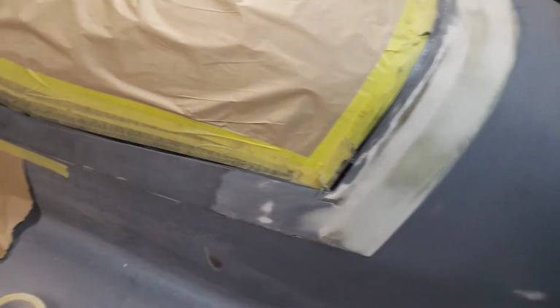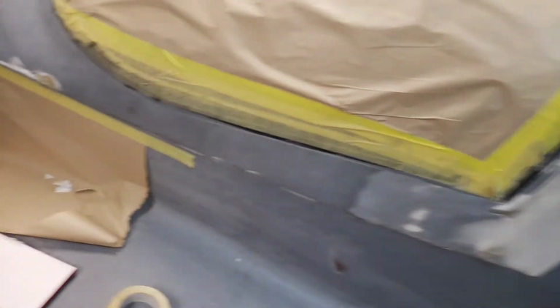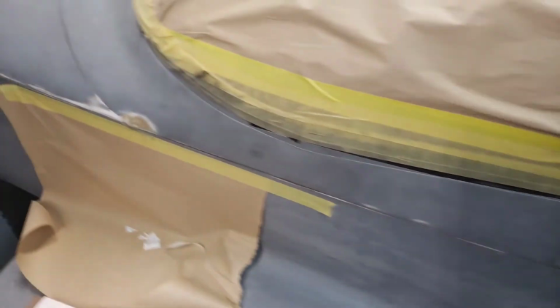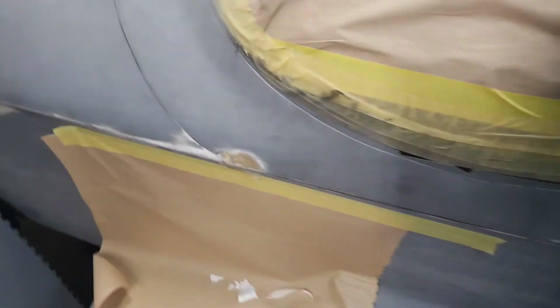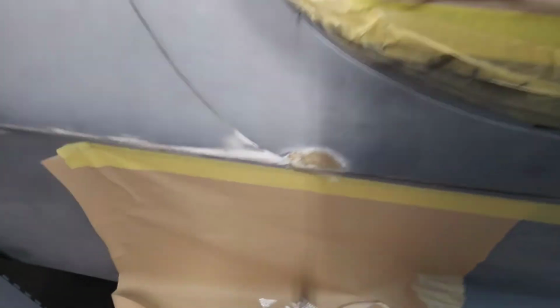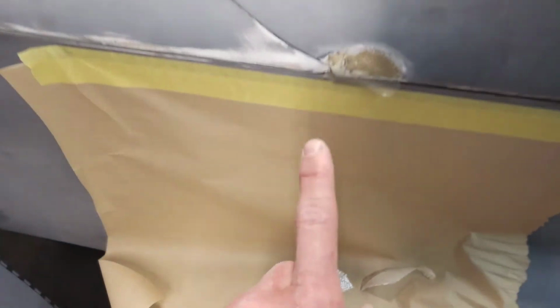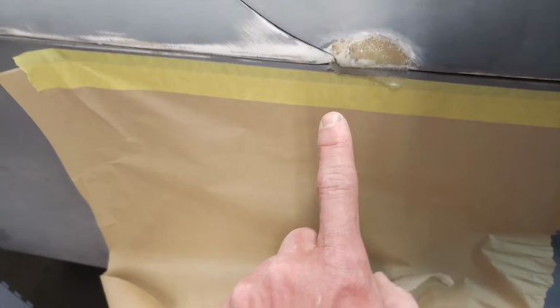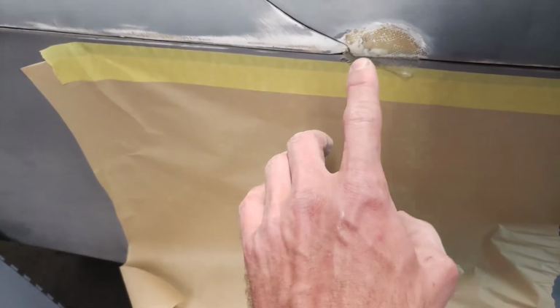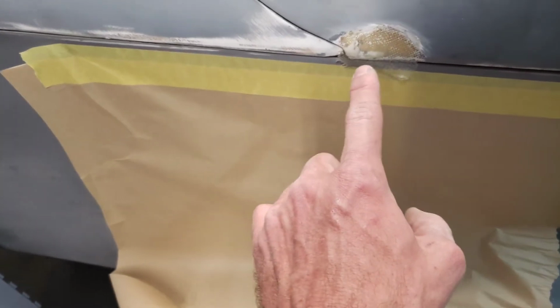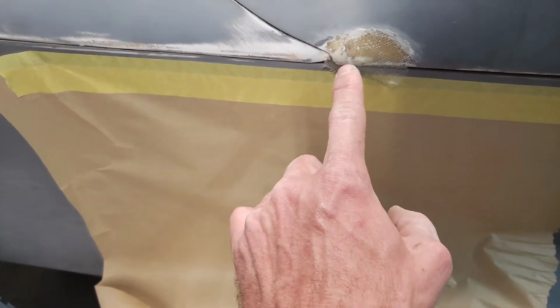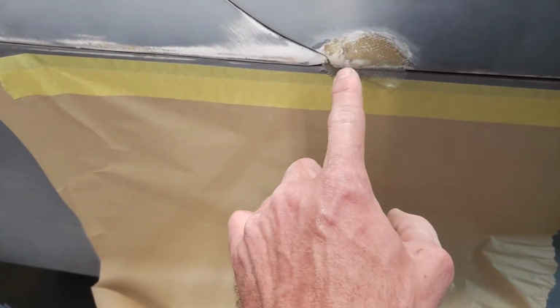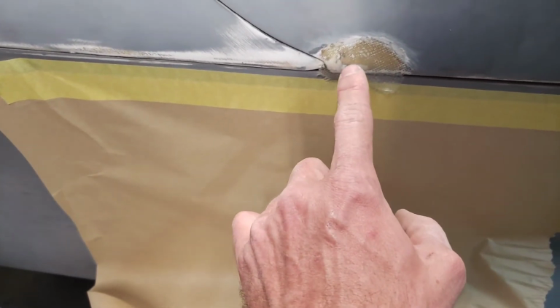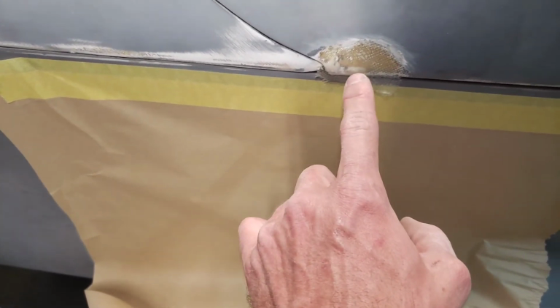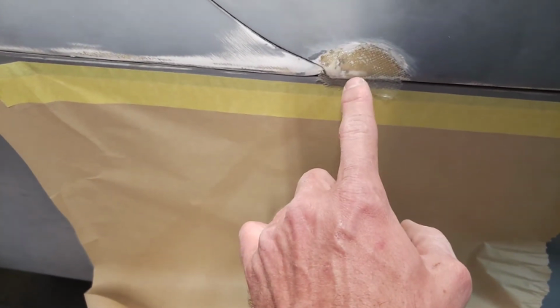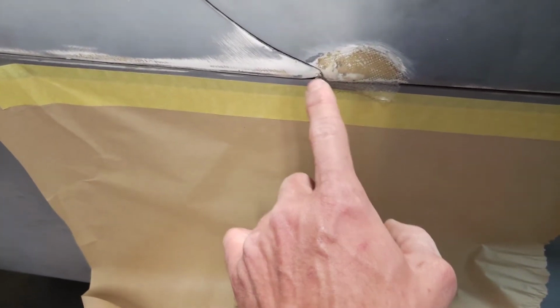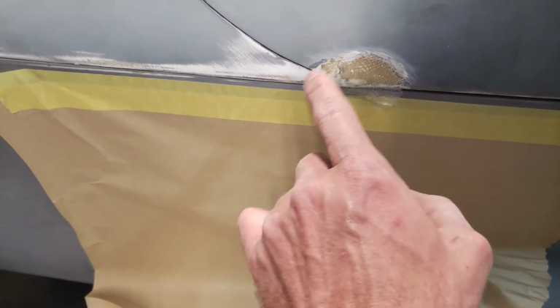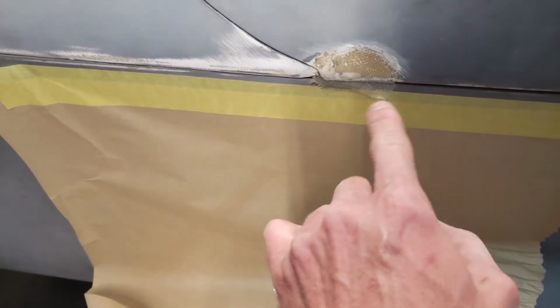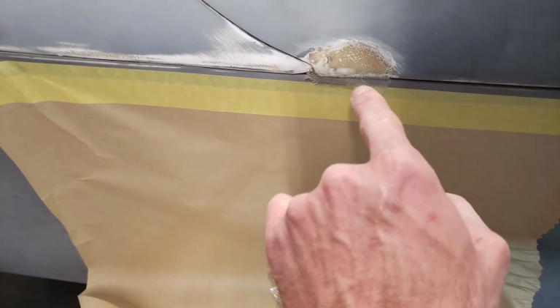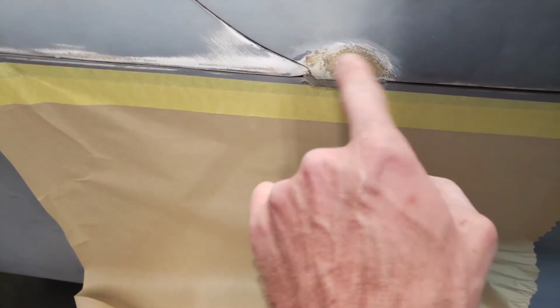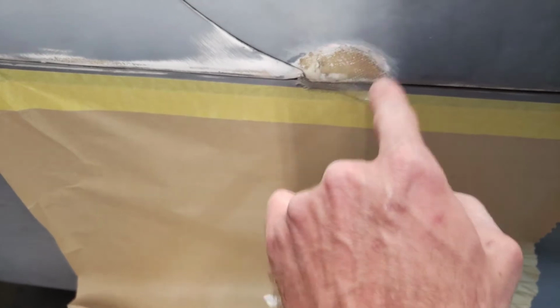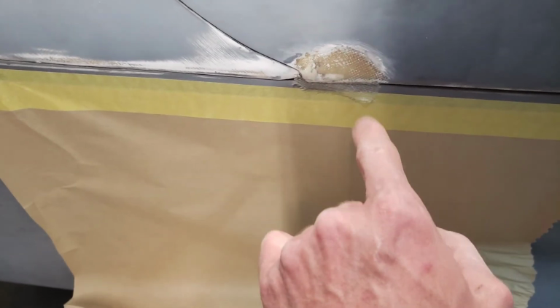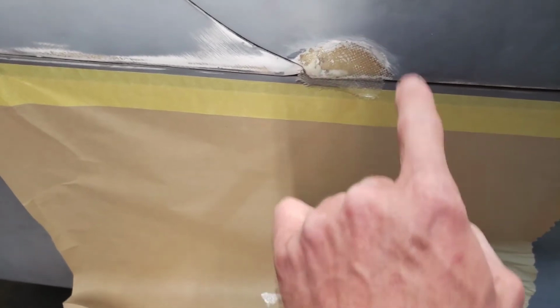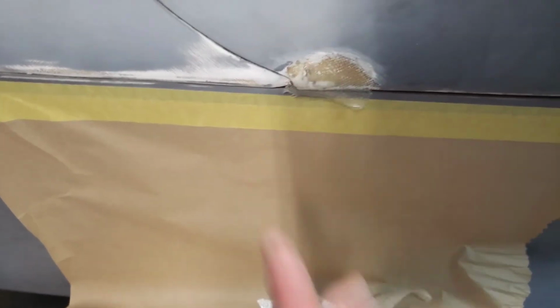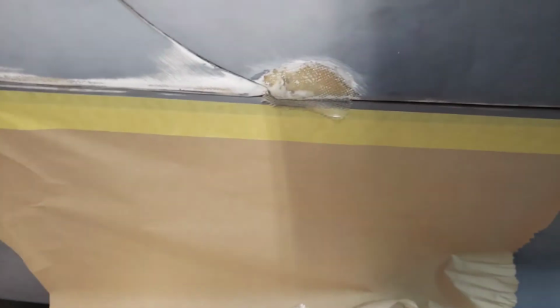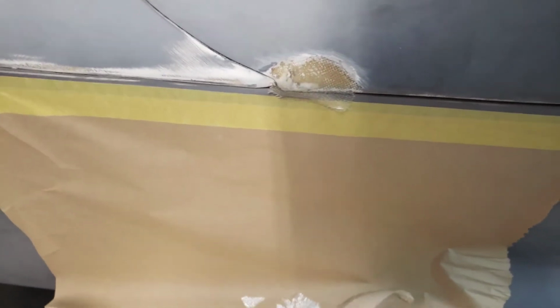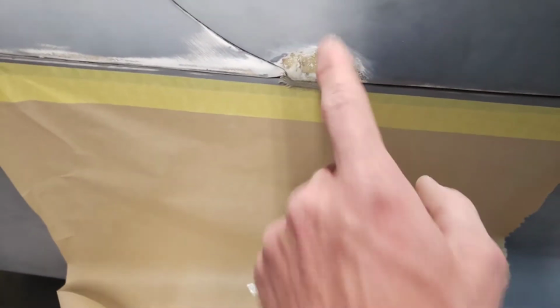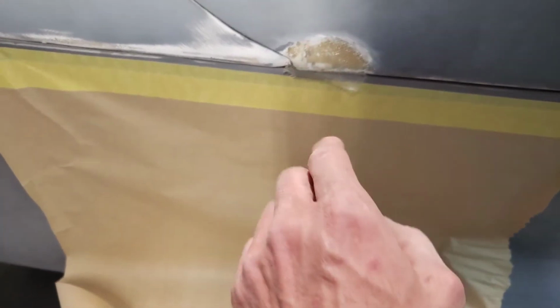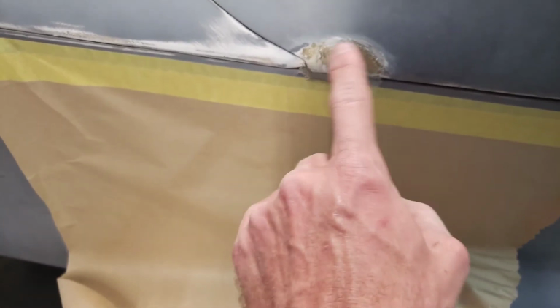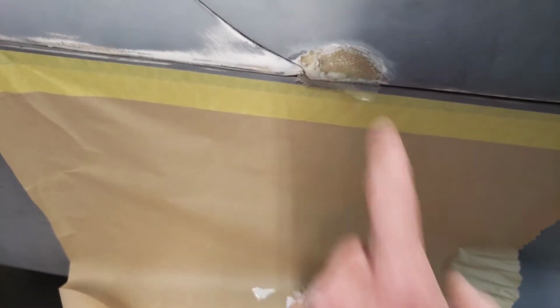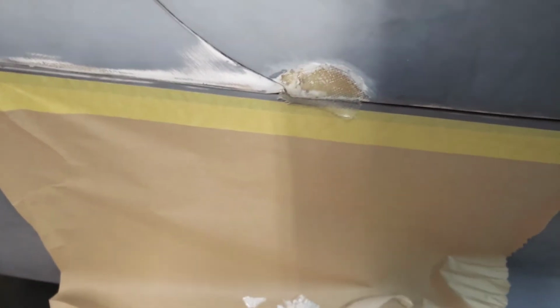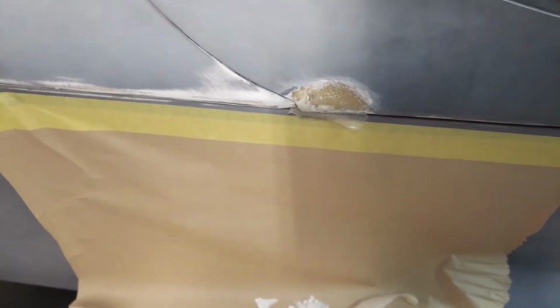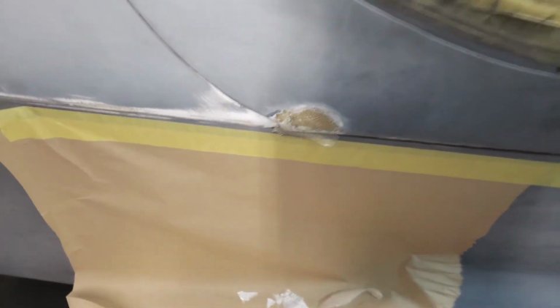The other thing is, I had a little crack right here in the fiberglass in a void, so I sanded that down and just fiberglassed that. I just put that on like a minute ago and it's curing, so I'll fix that in the next couple of days.